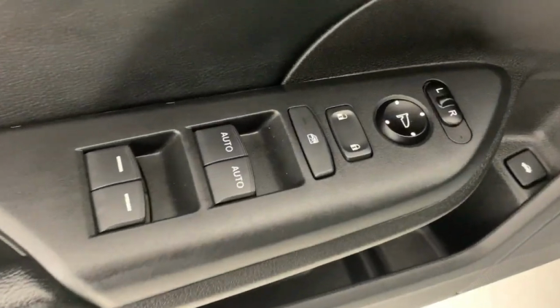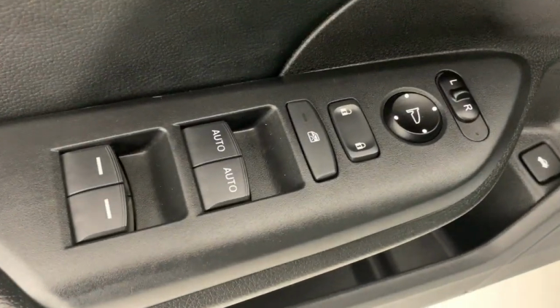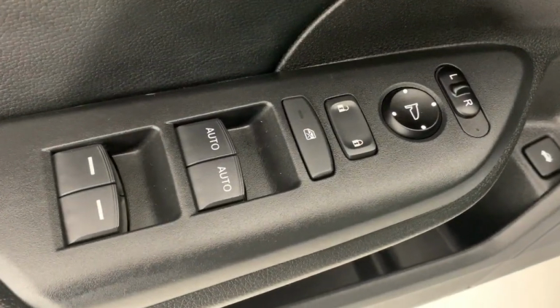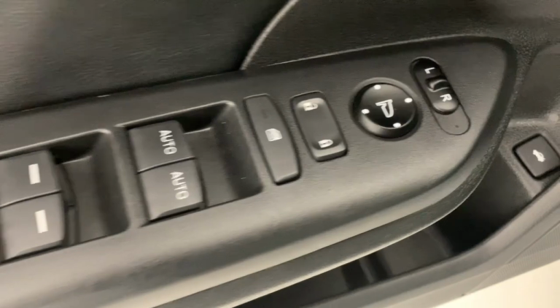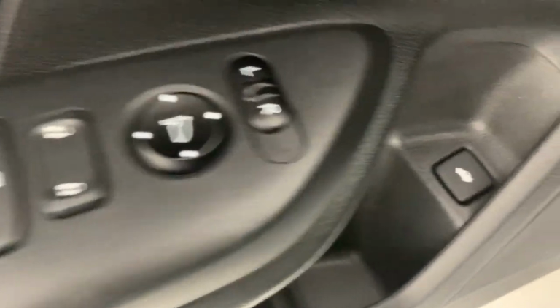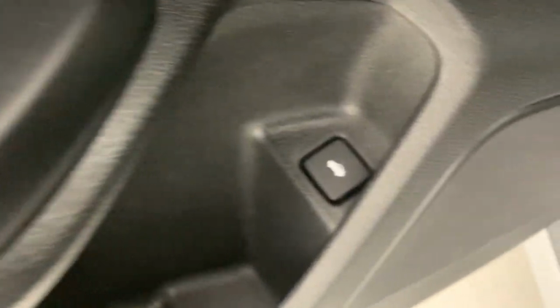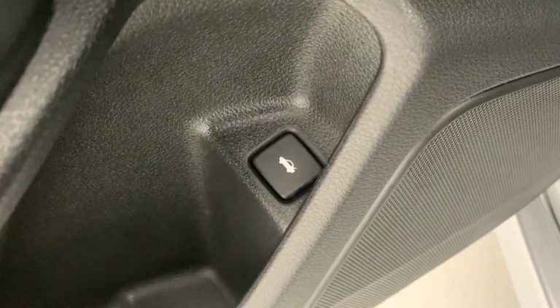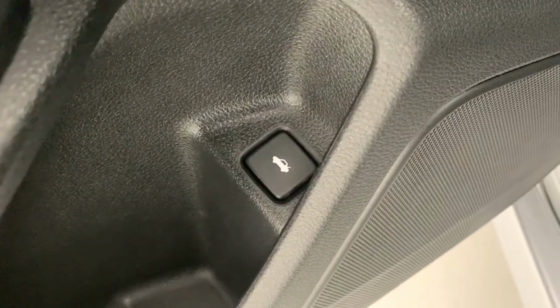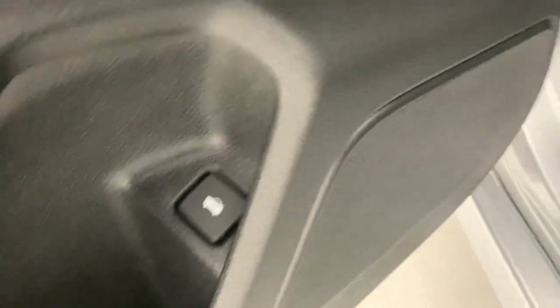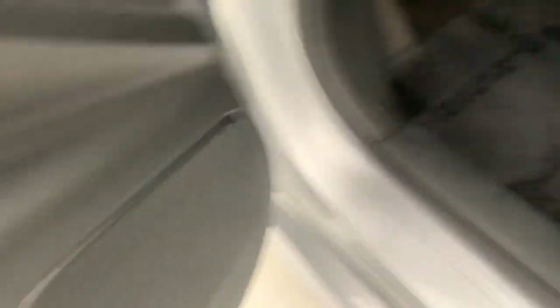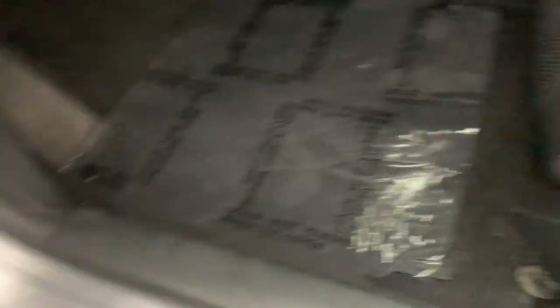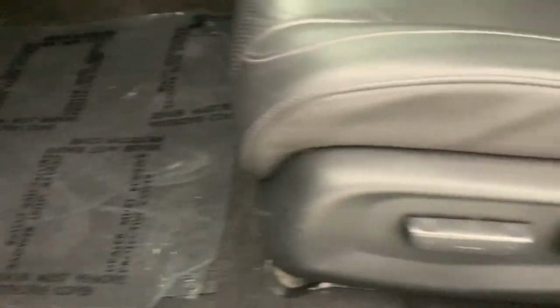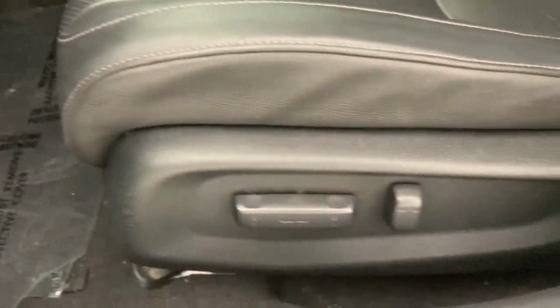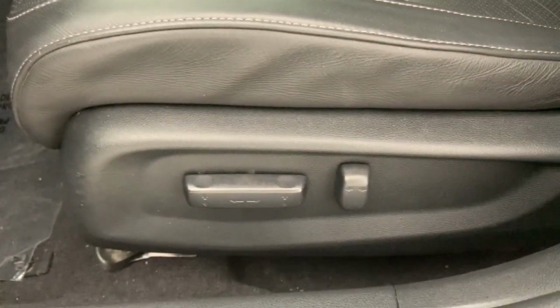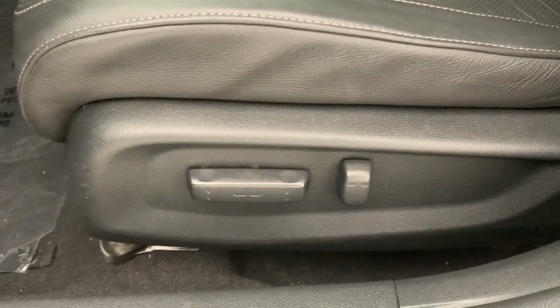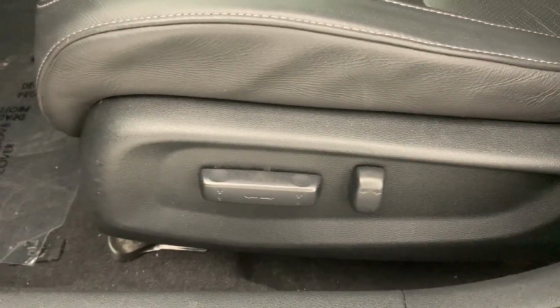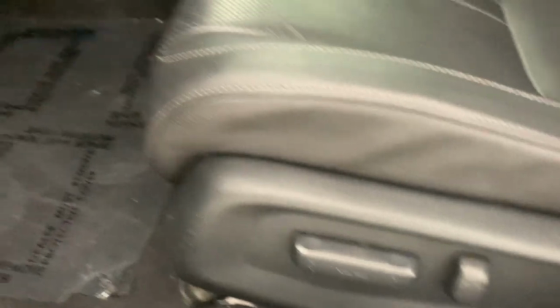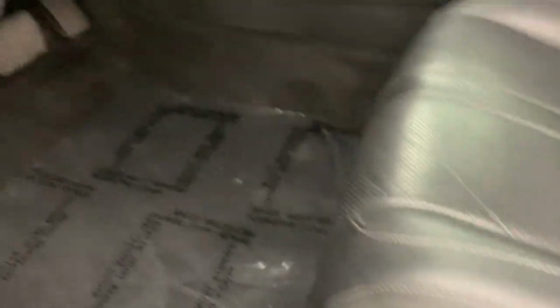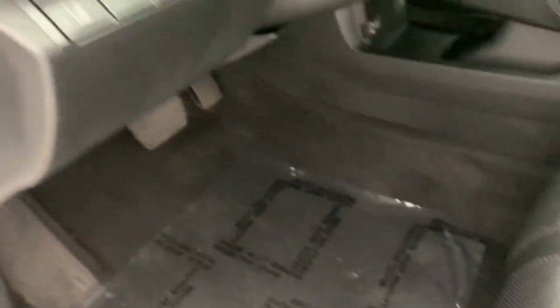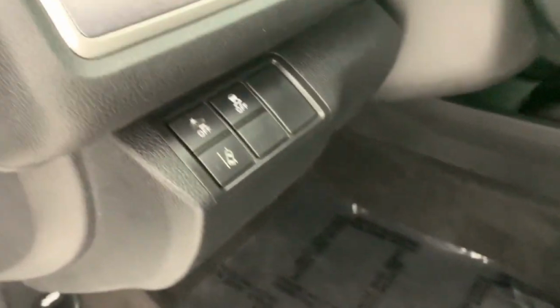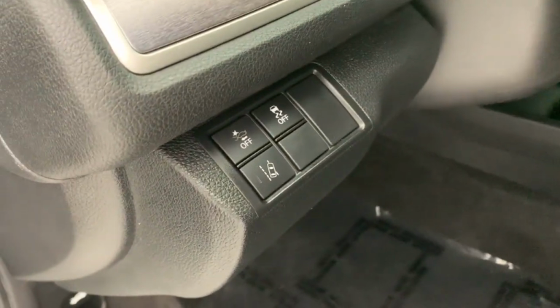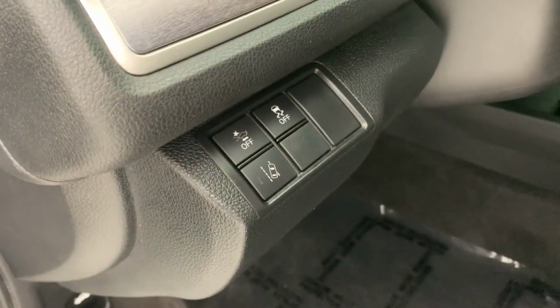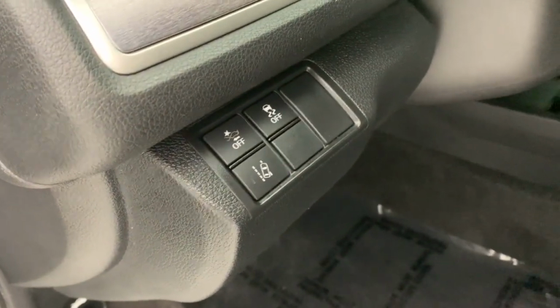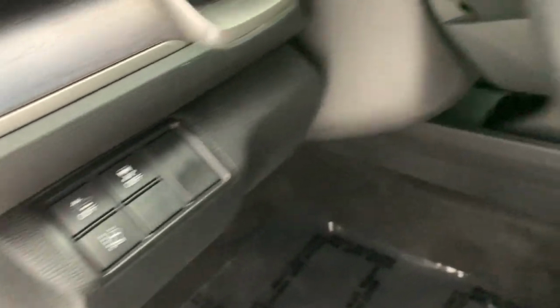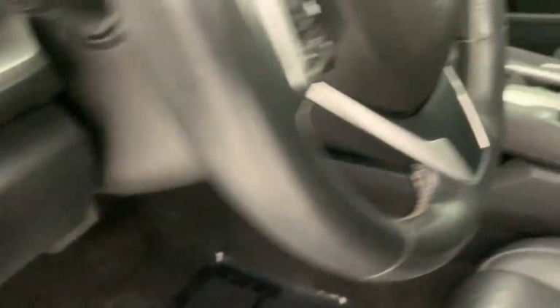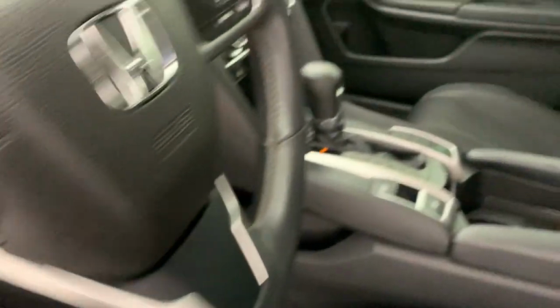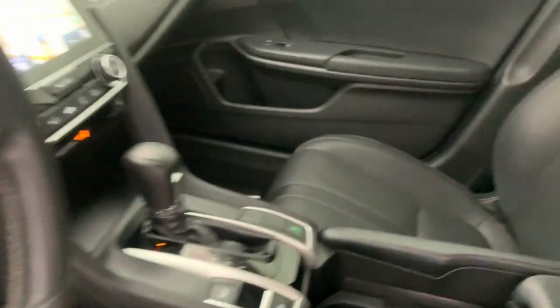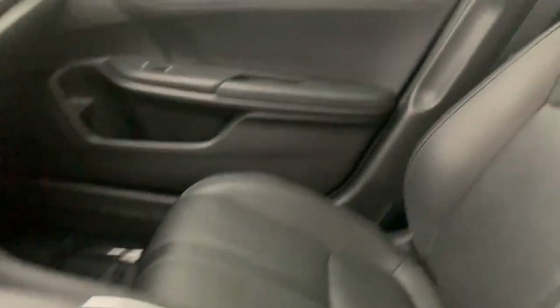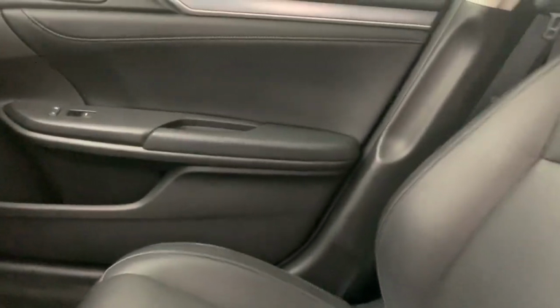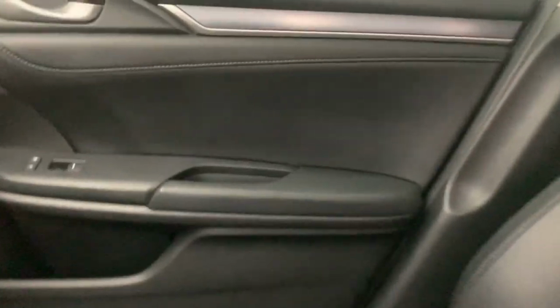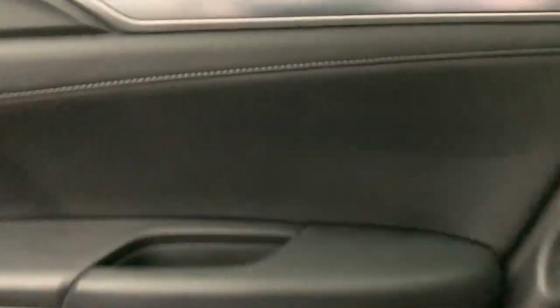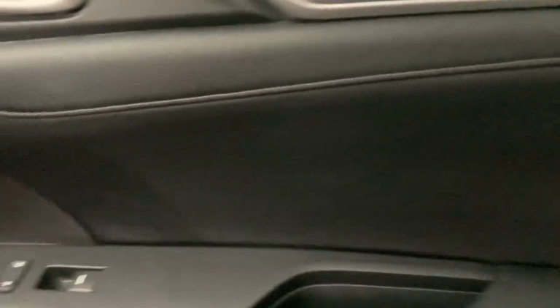Navigation system, keyless entry, sunroof, moonroof, power passenger seat, heated rear seat, satellite radio, fog lamps, backup camera, power driver seat, dual zone AC.